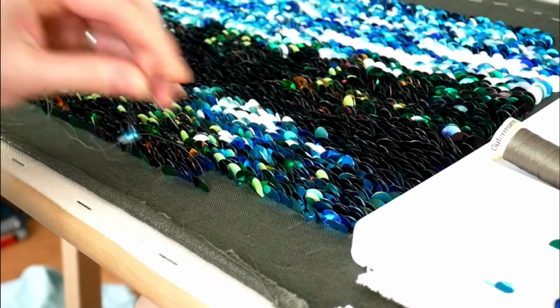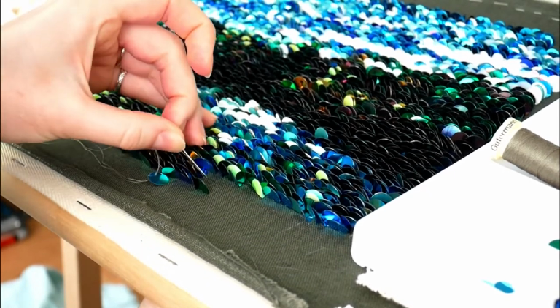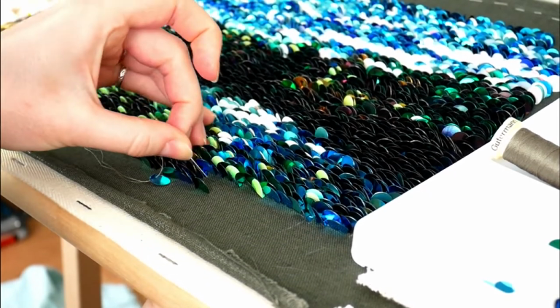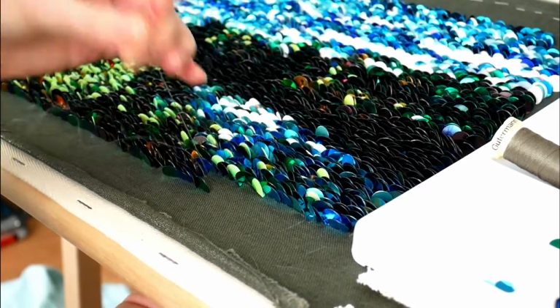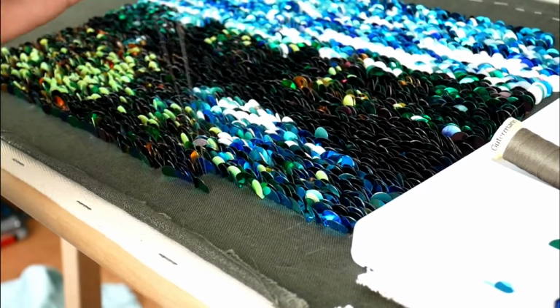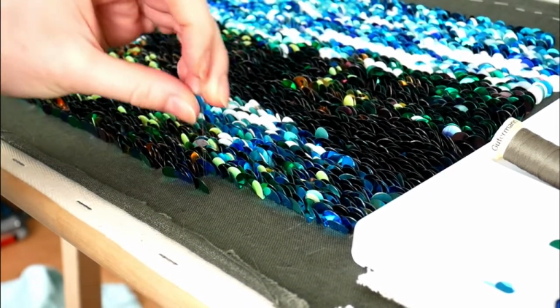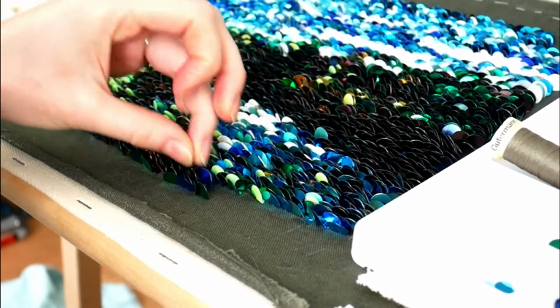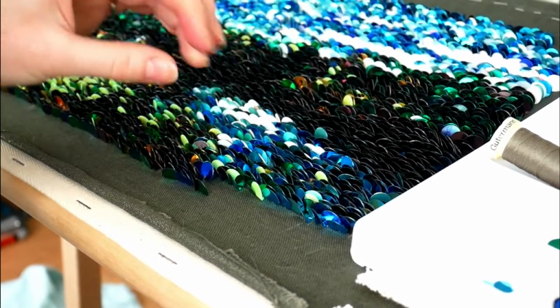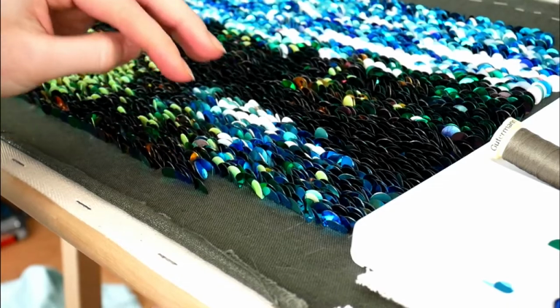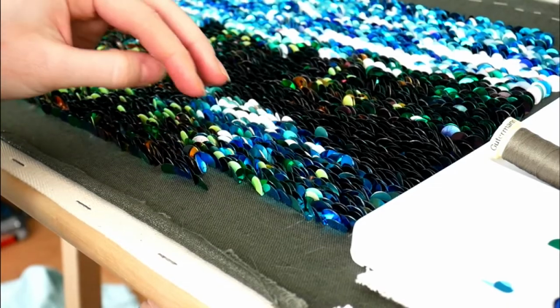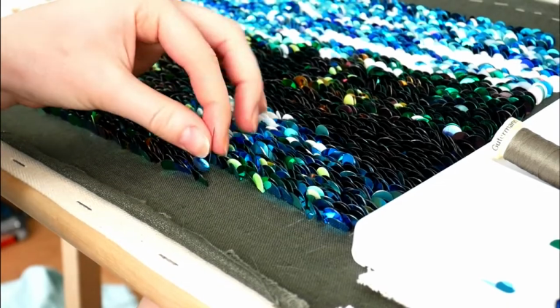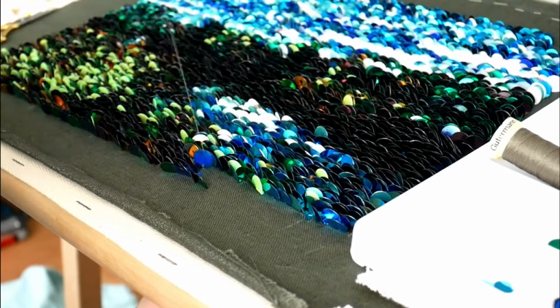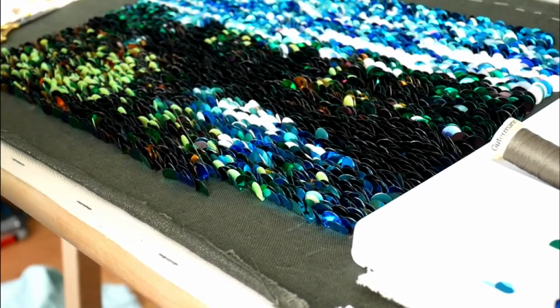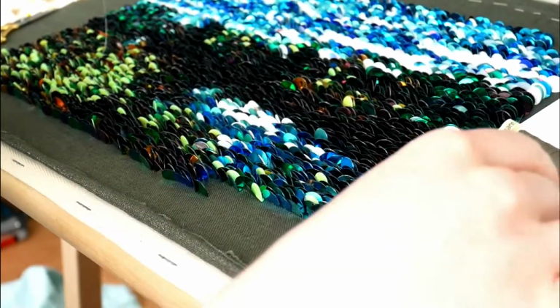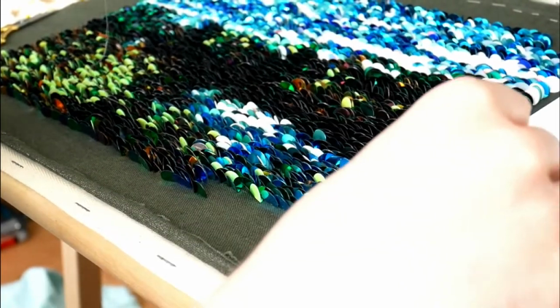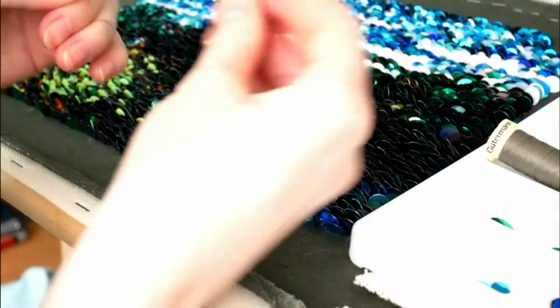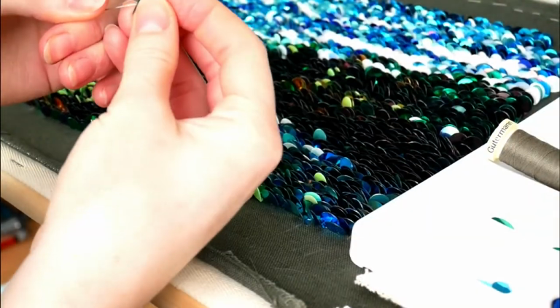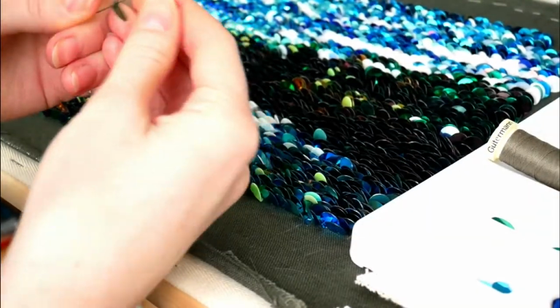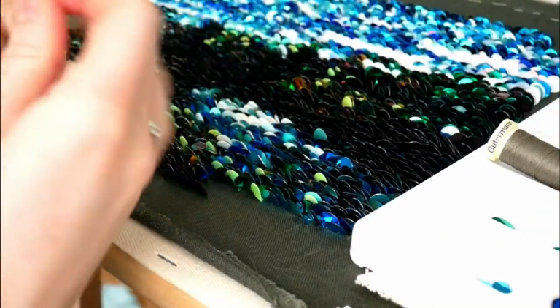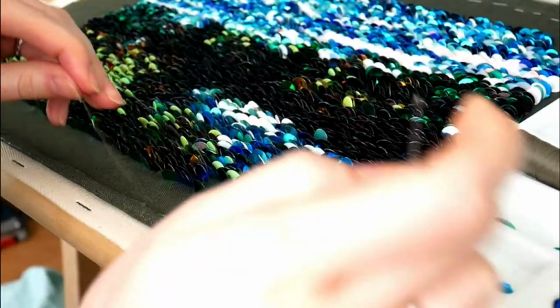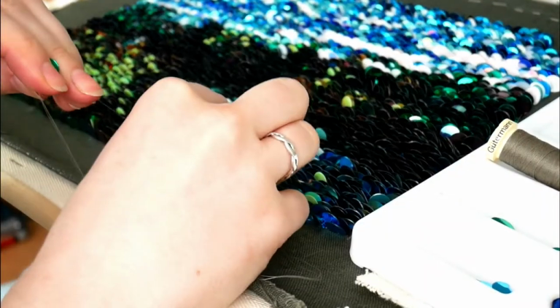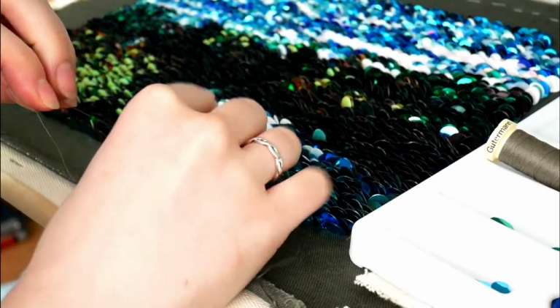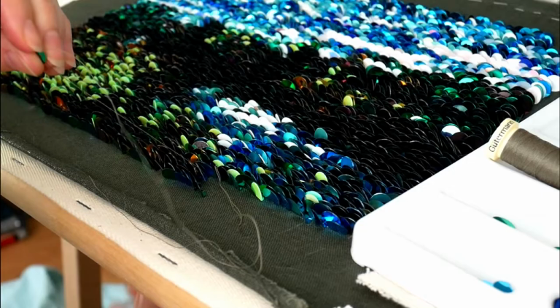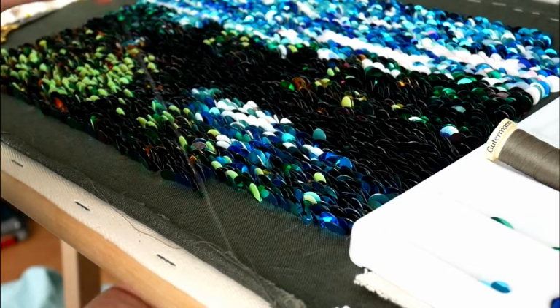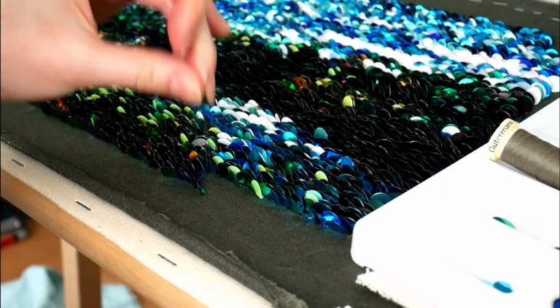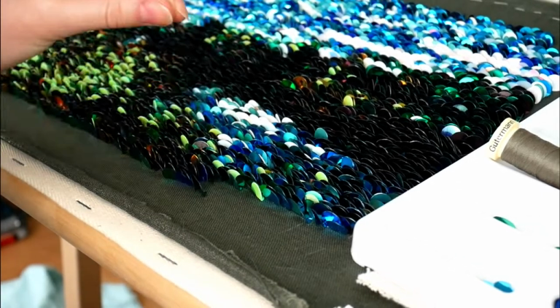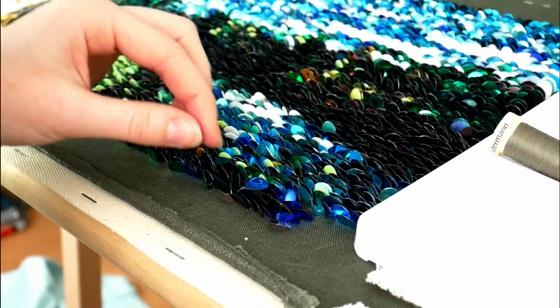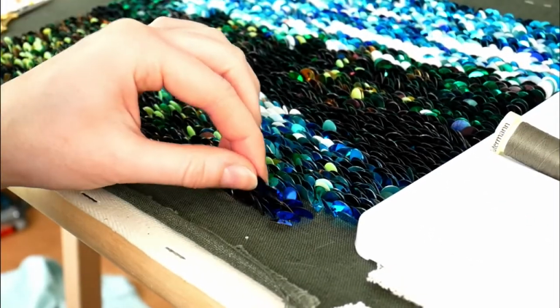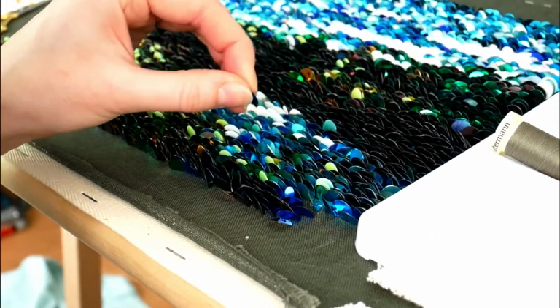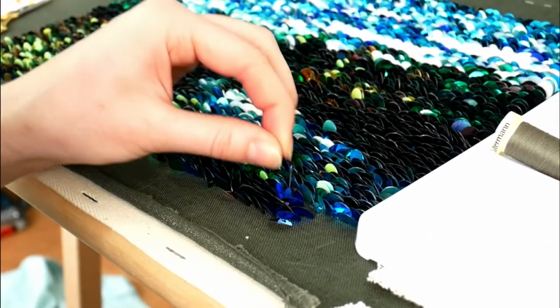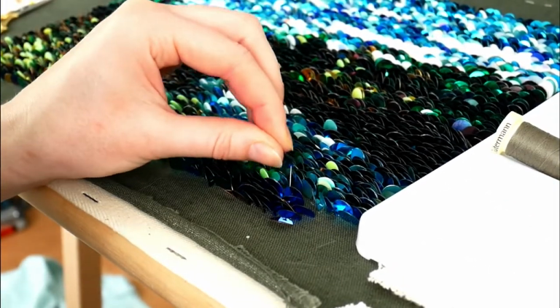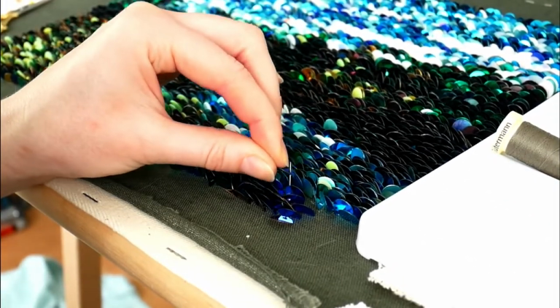These are the last few sequins that need to go into this project, and as always it has taken me a fair while longer than I anticipated to complete this, so I am looking forward to being done with it.